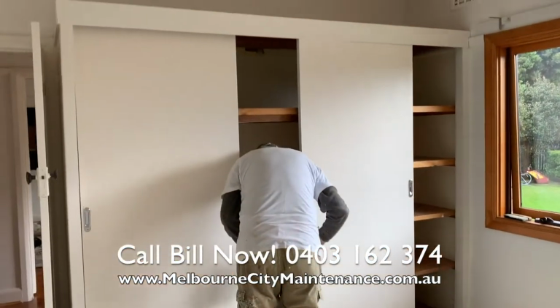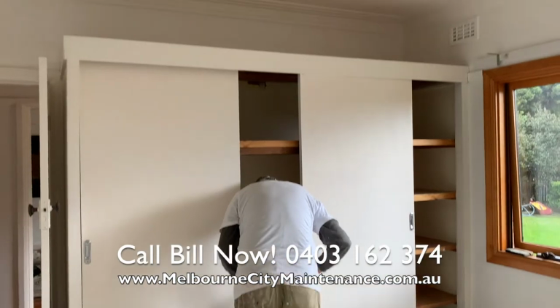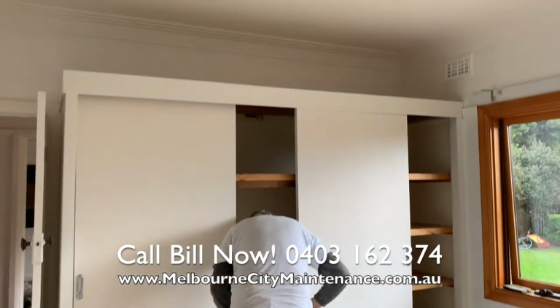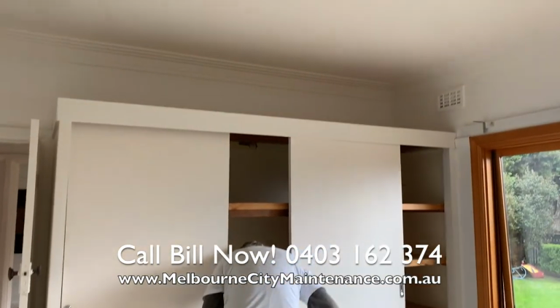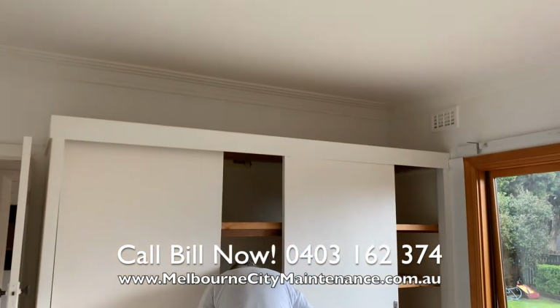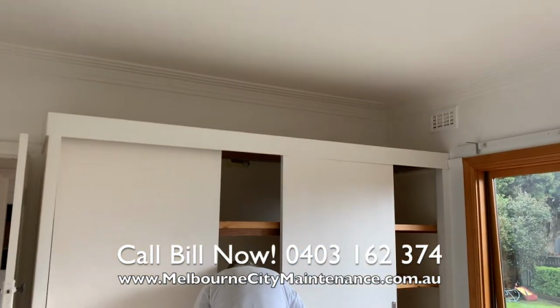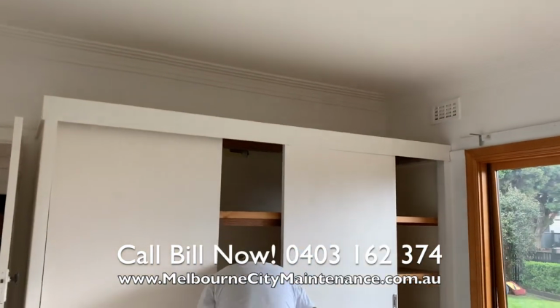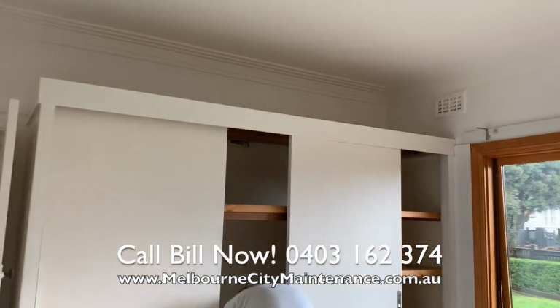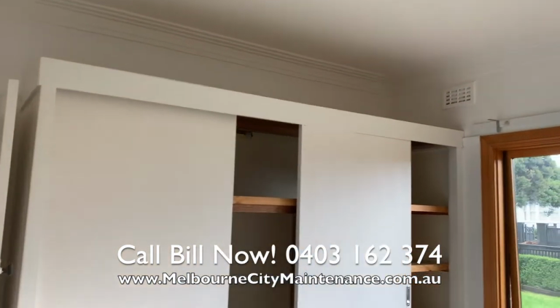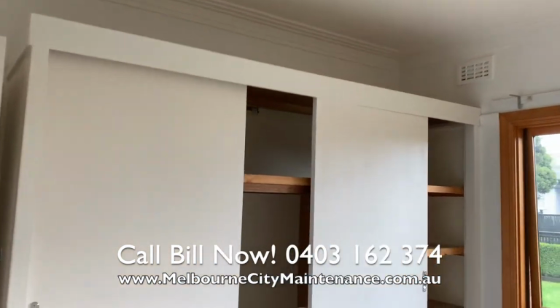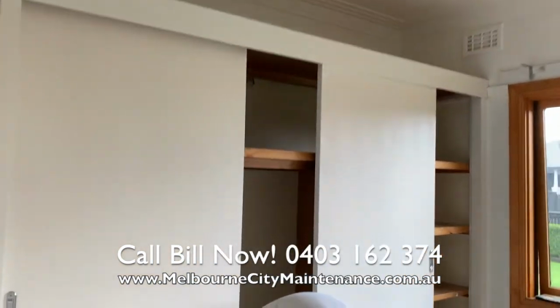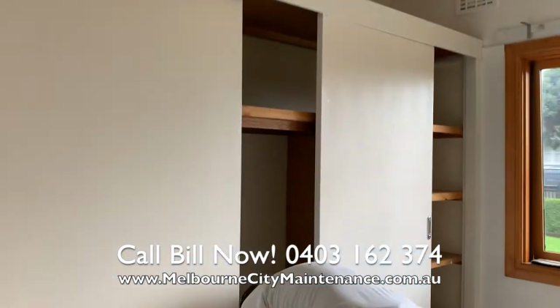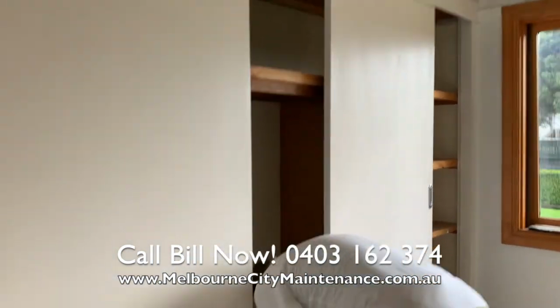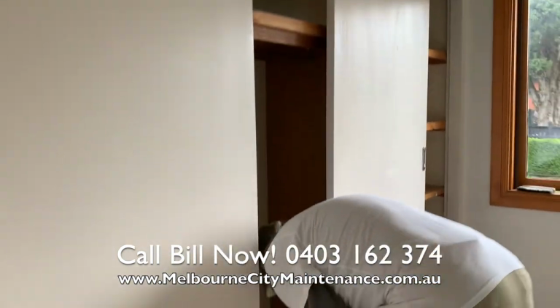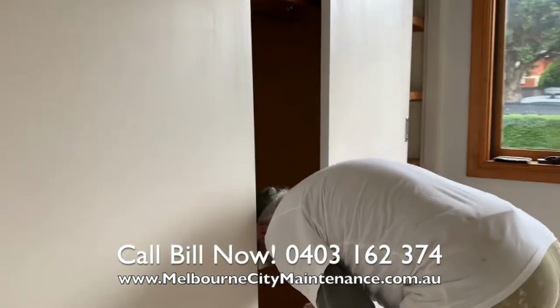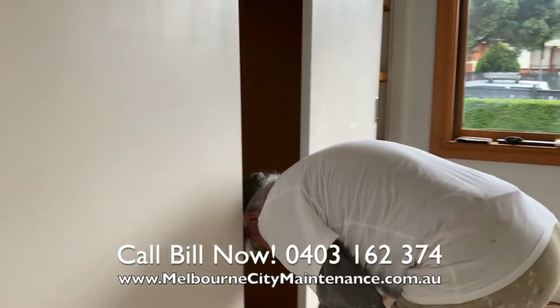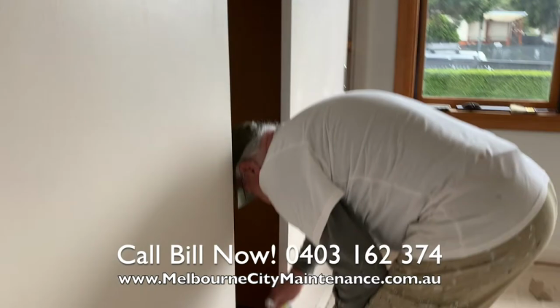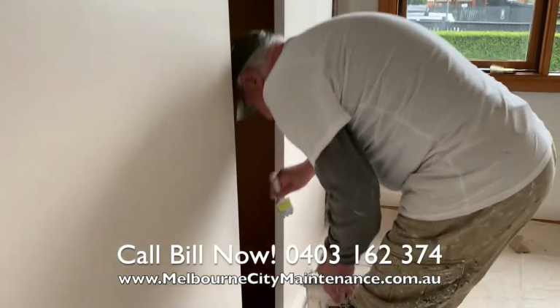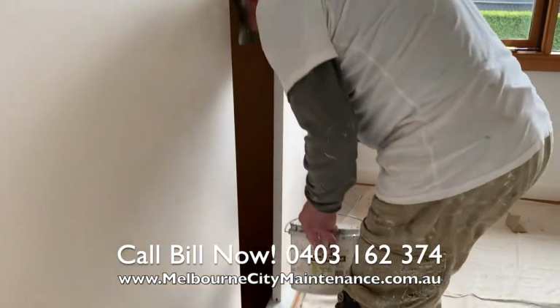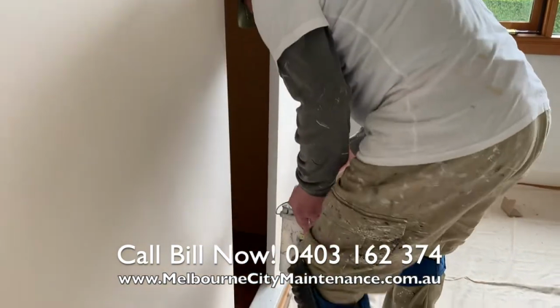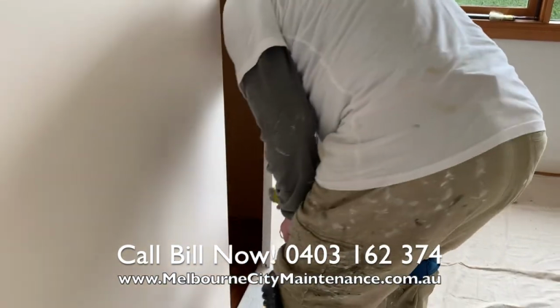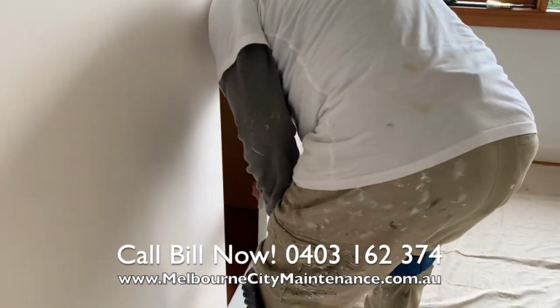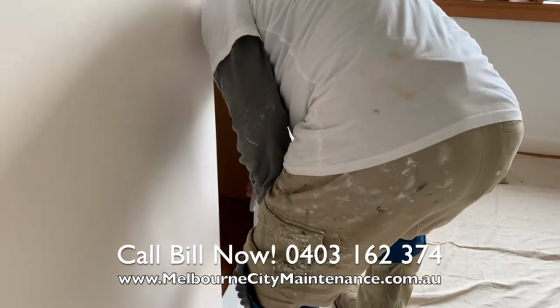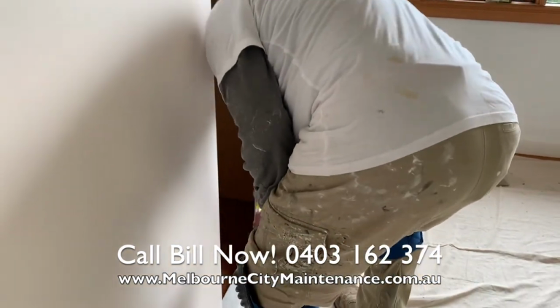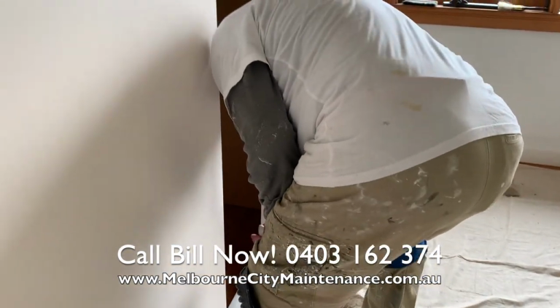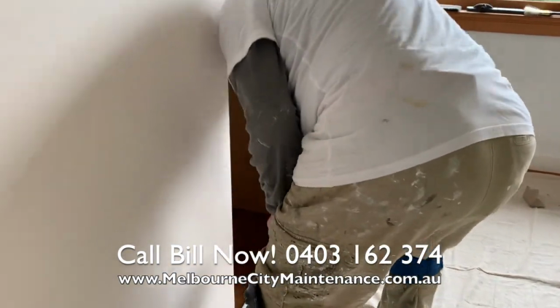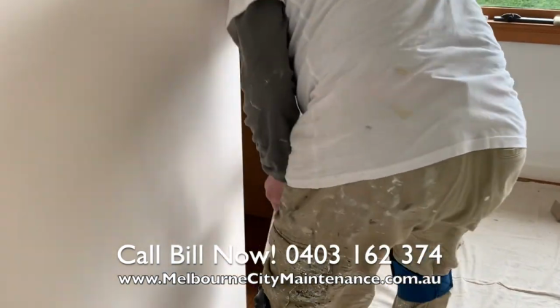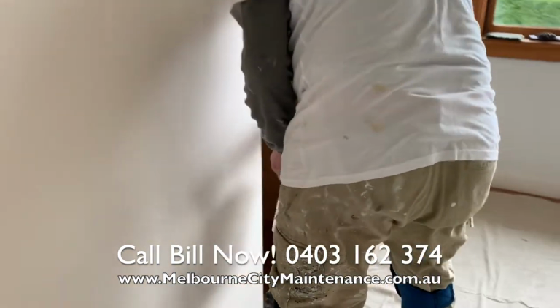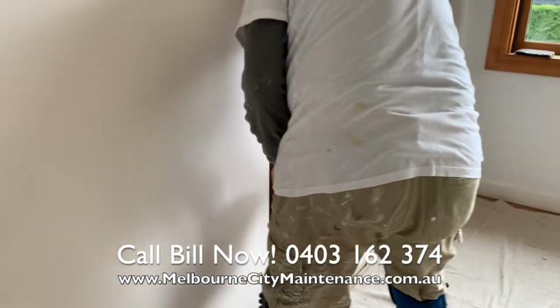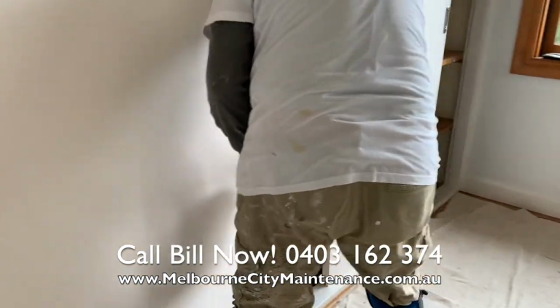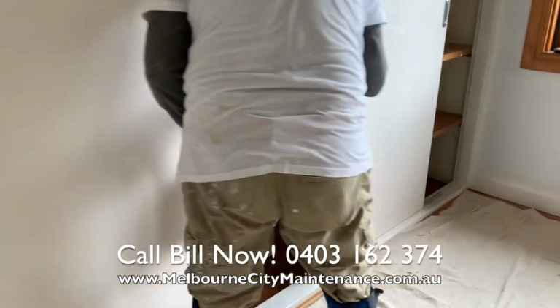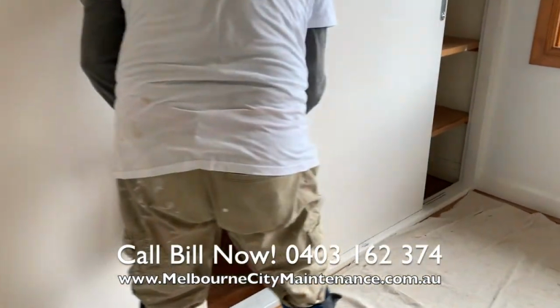We also then painted all the doors, skirting boards and architraves in two coats of interior semi-gloss enamel.